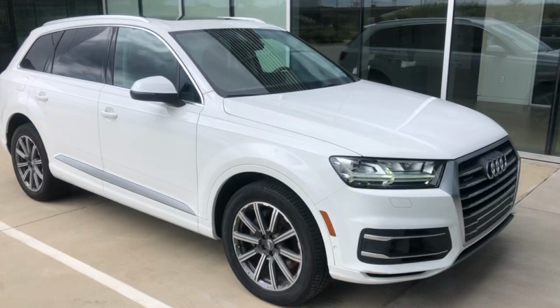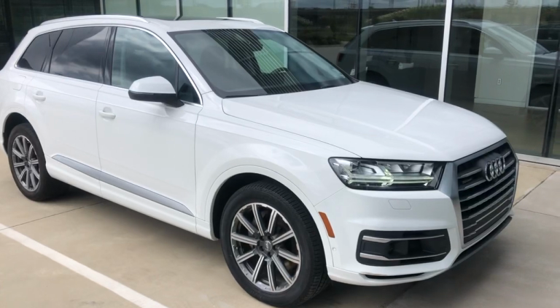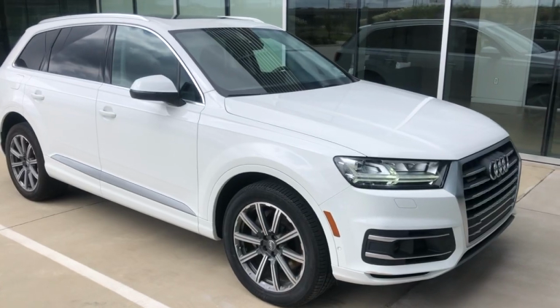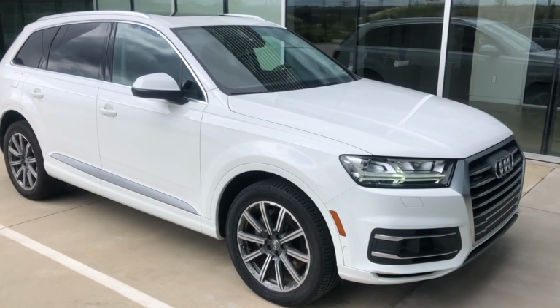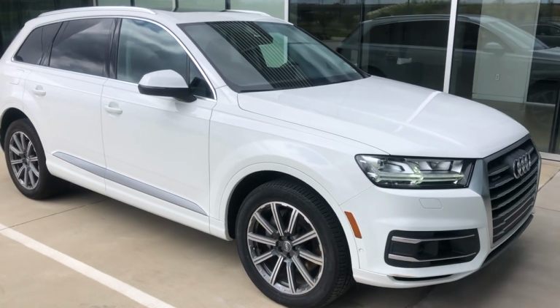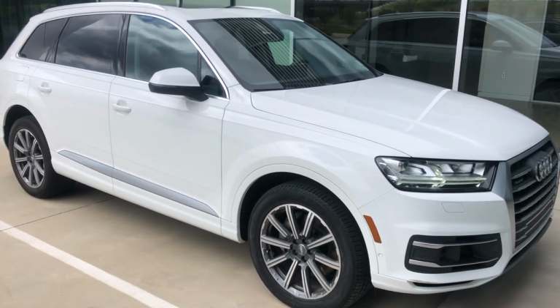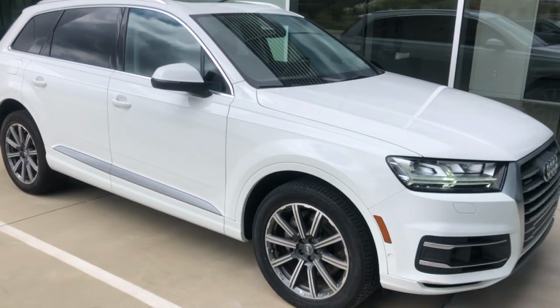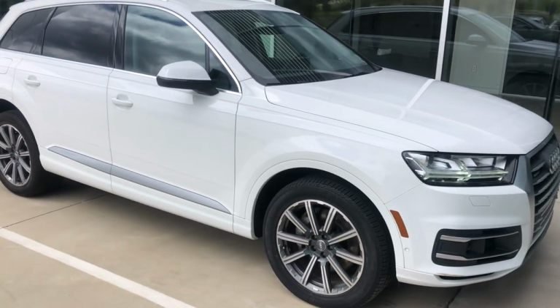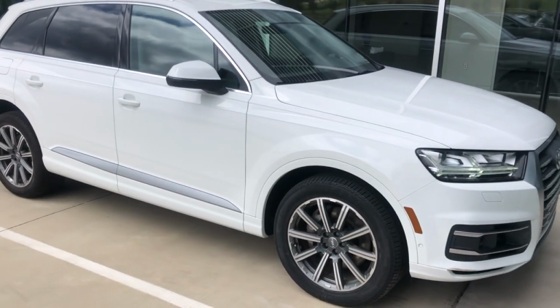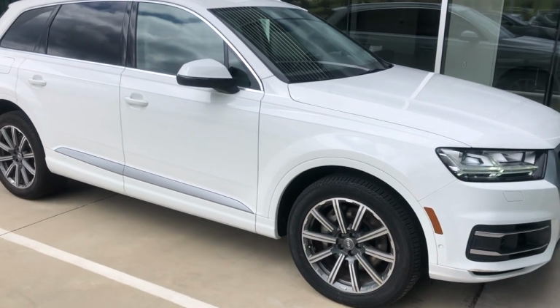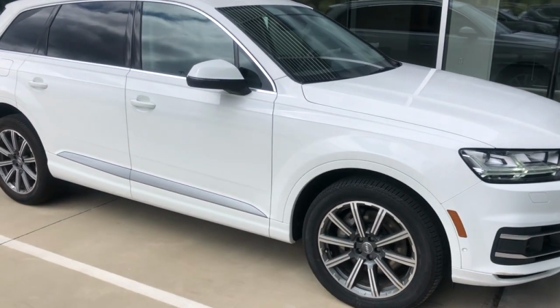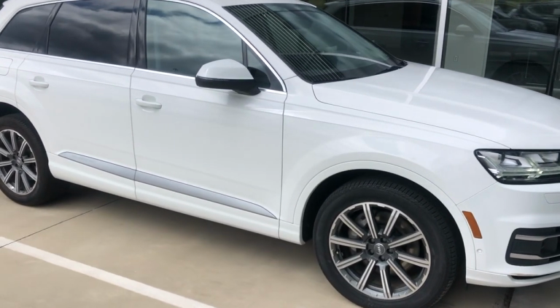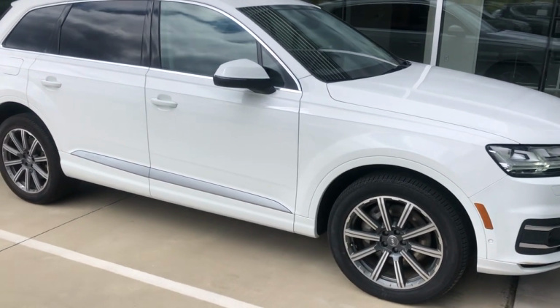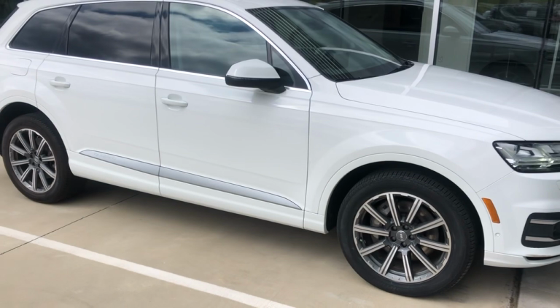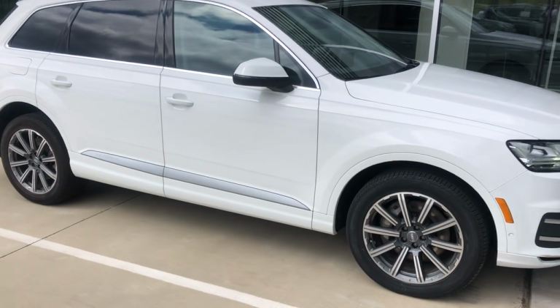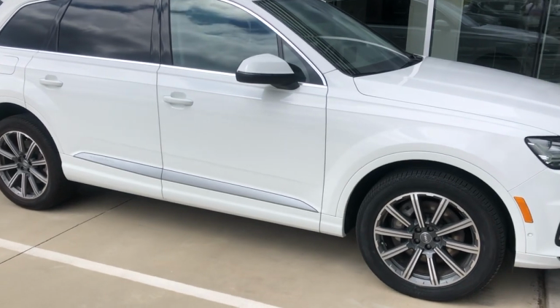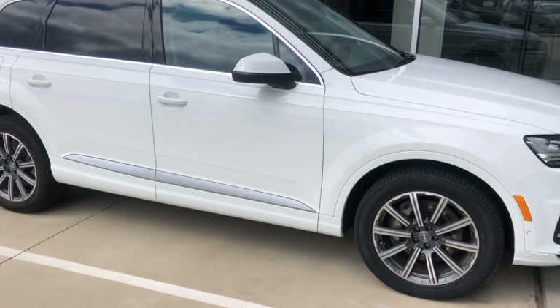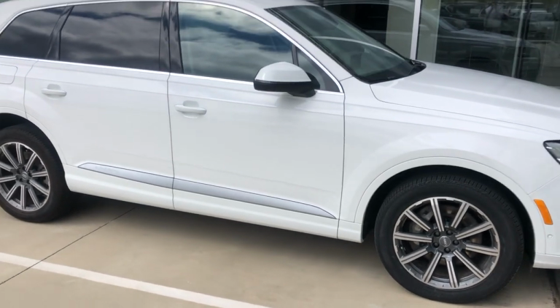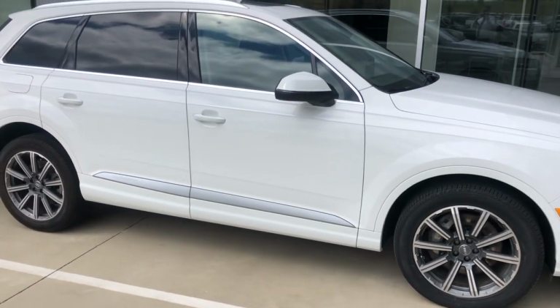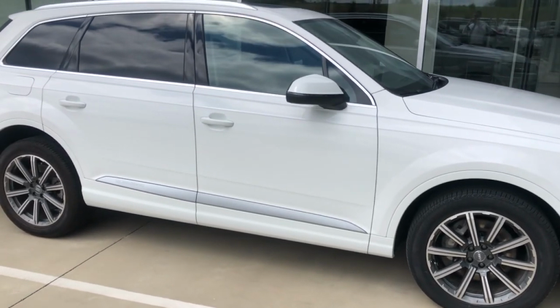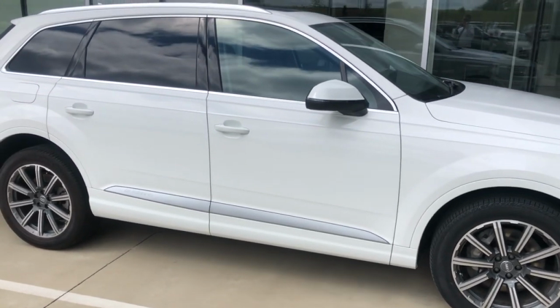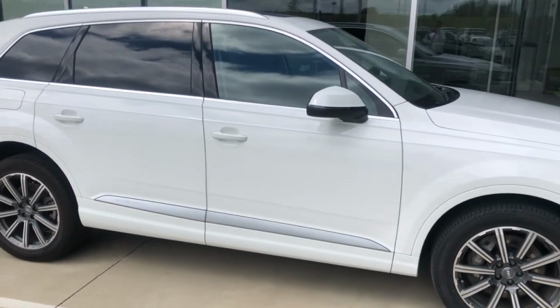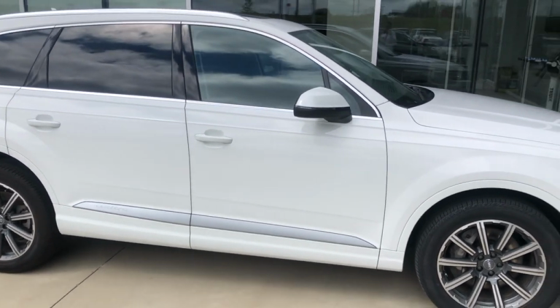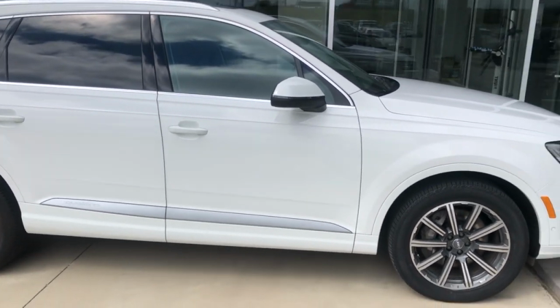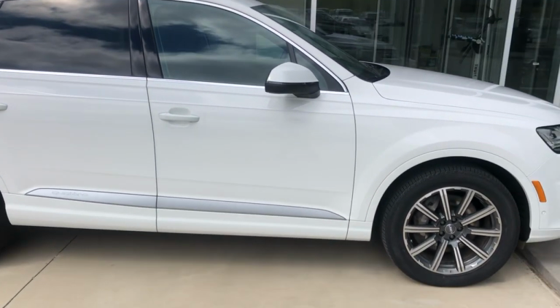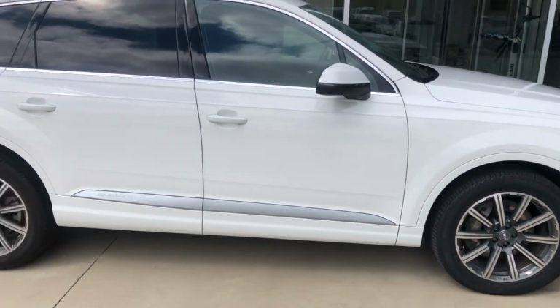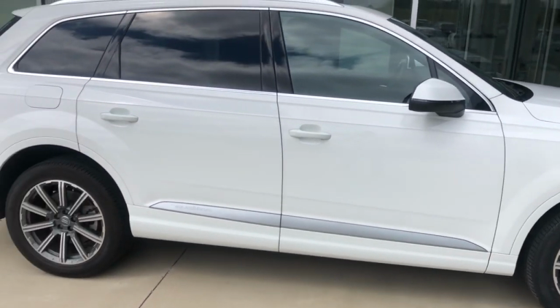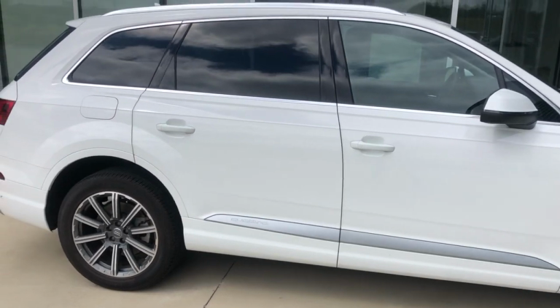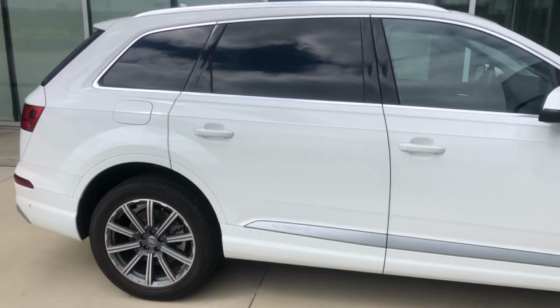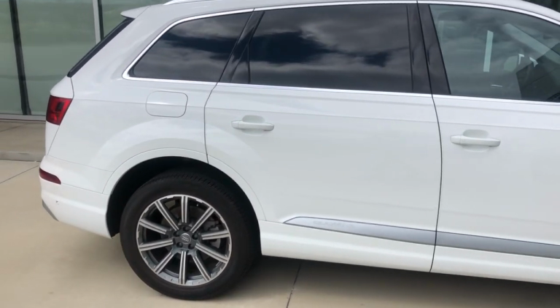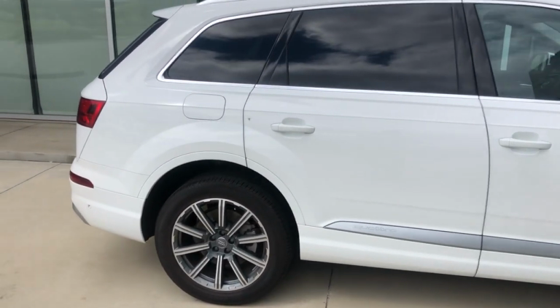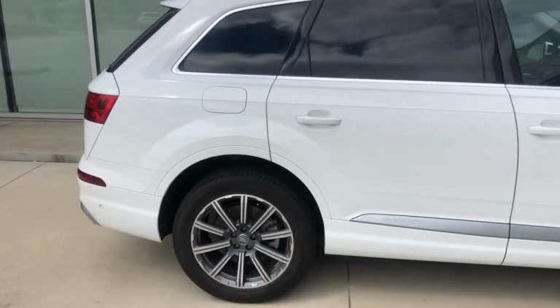Hey, this is Myles with Audi Shreveport. Here we have a 2018 Audi Q7 Lite with Okapie Brown interior. We'll do a quick video walk around and show you some of the features.